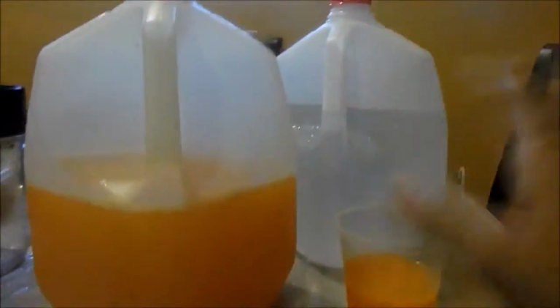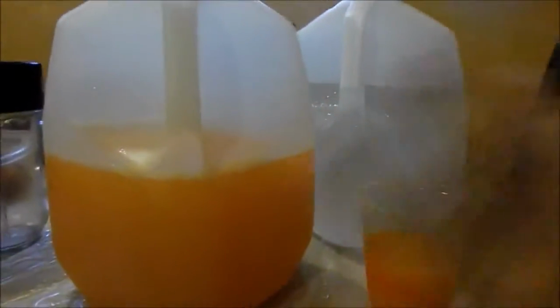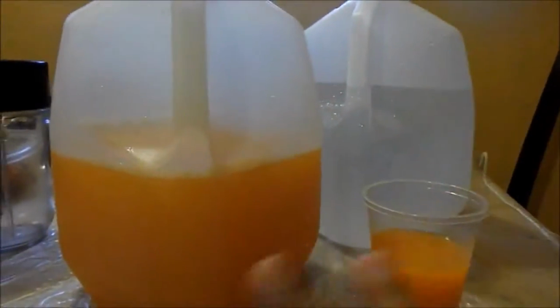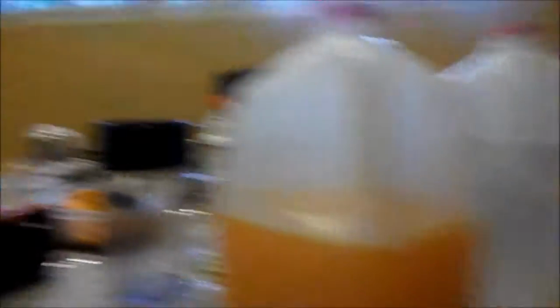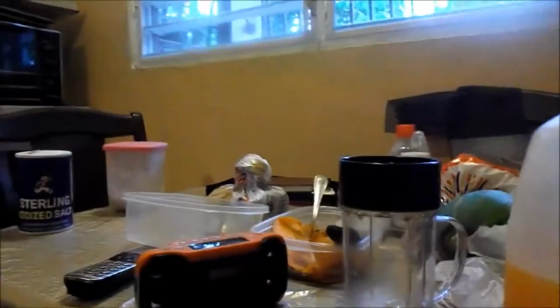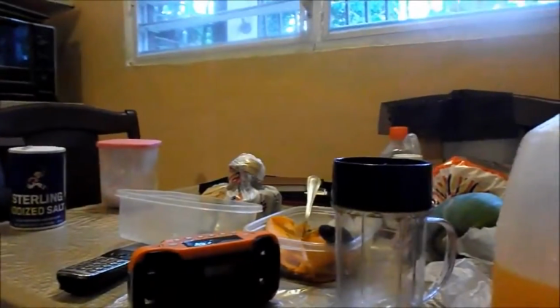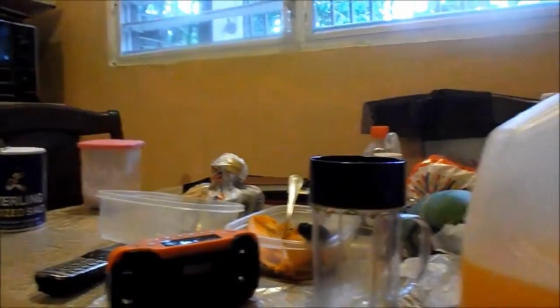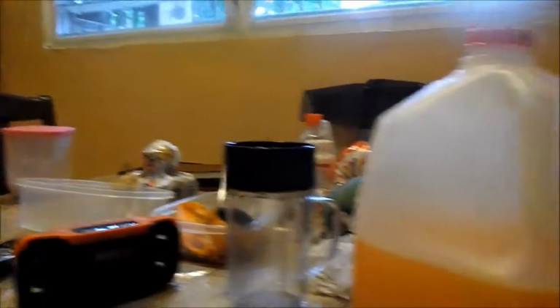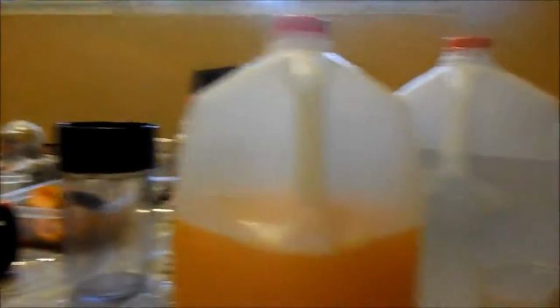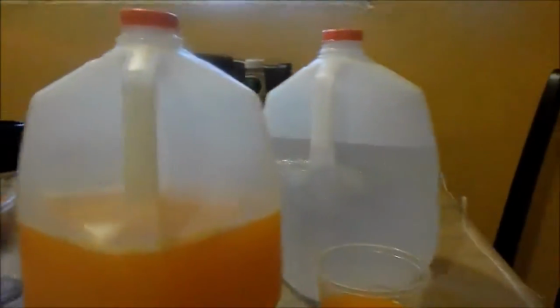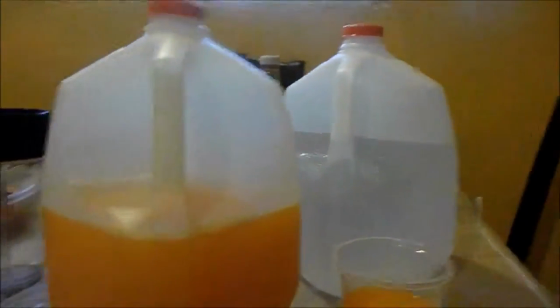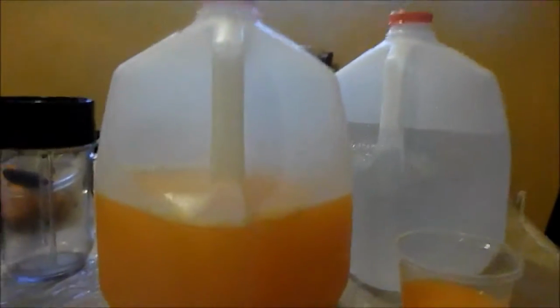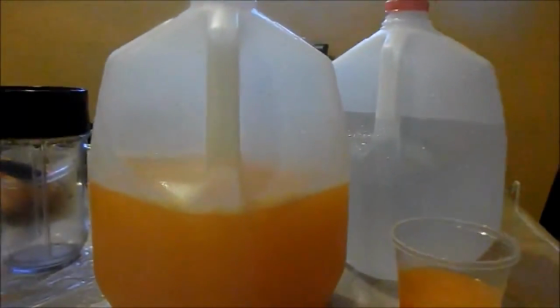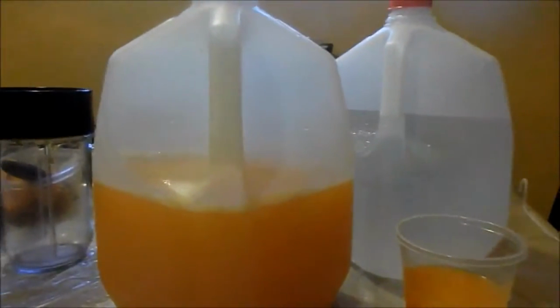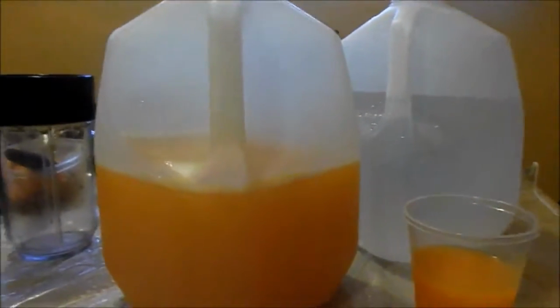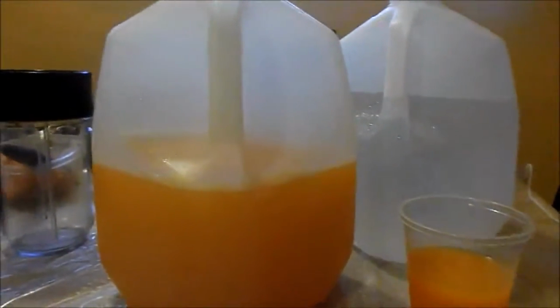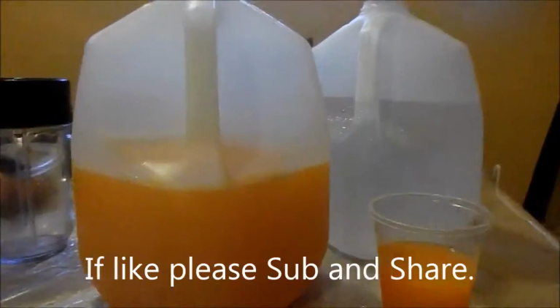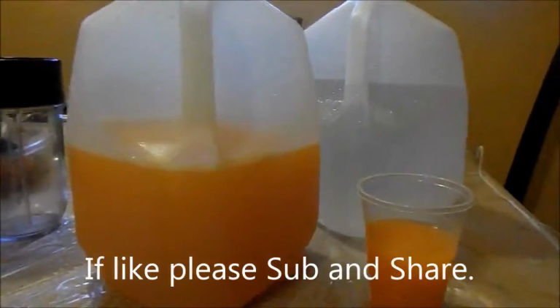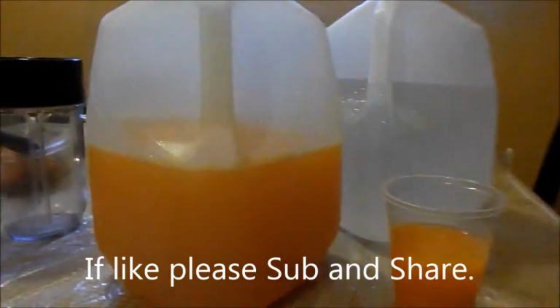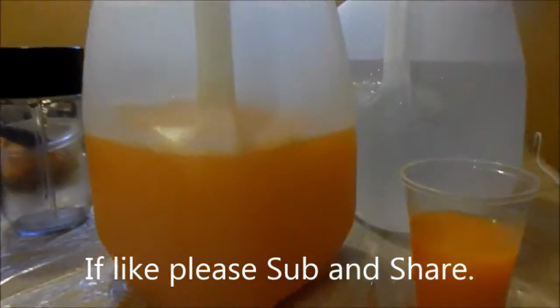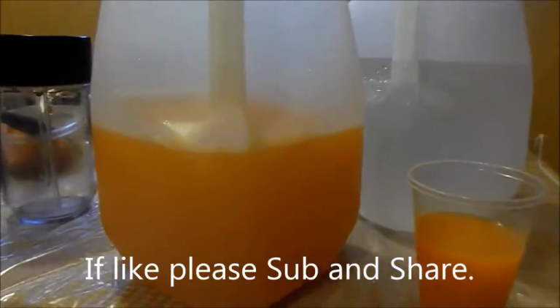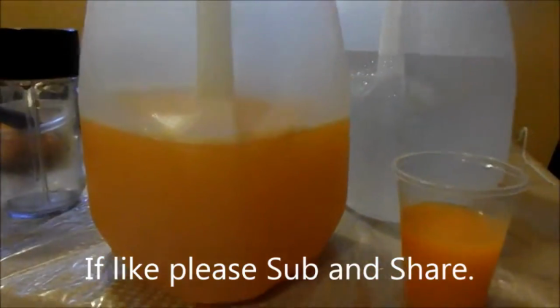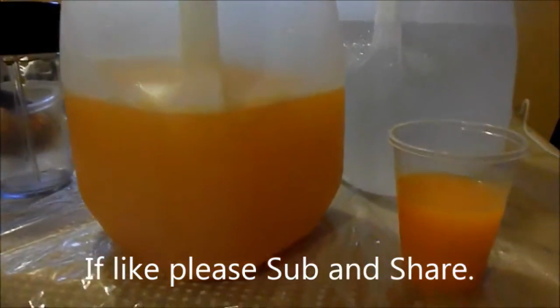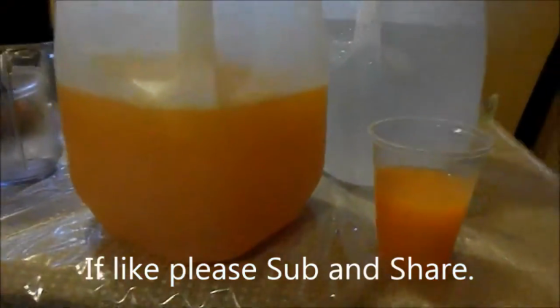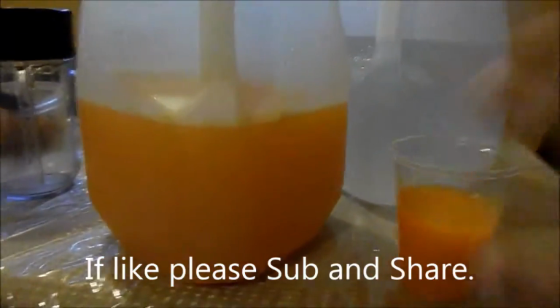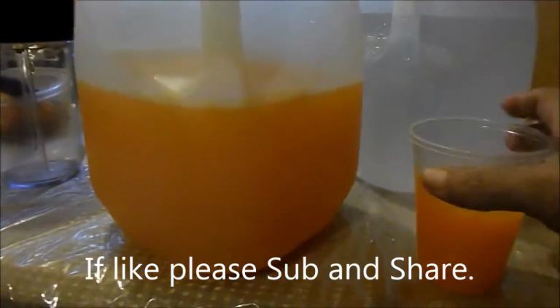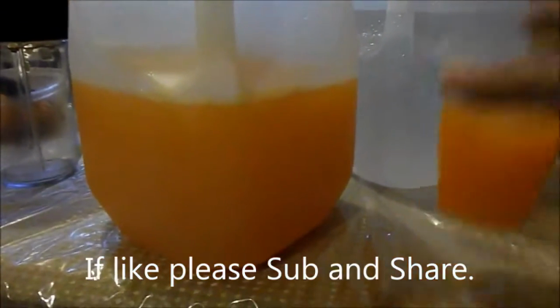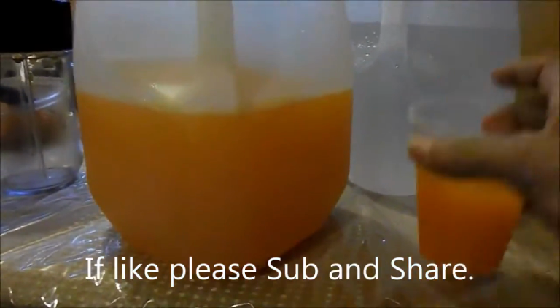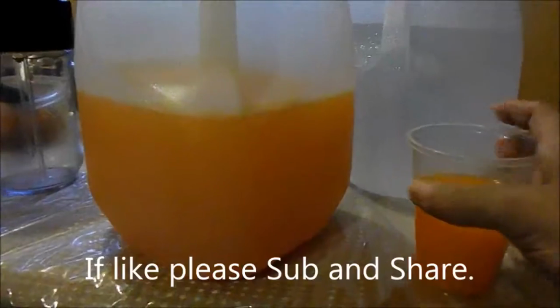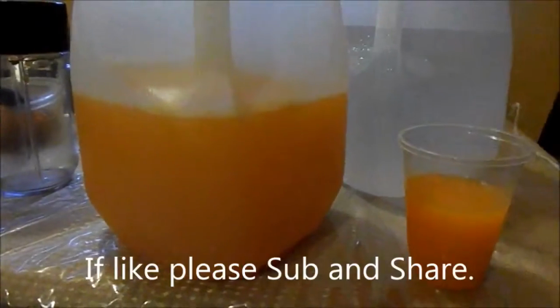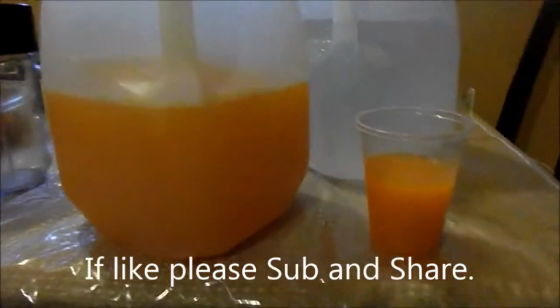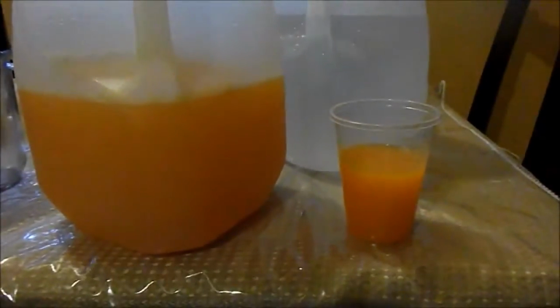Now I'm just going to clean up, because I got a mess and a half, as you can see. Mess and a half. So I'm going to clean this, wash the dishes, and have everything cleaned out. That's how you do the ICs. God bless you. Bye-bye.